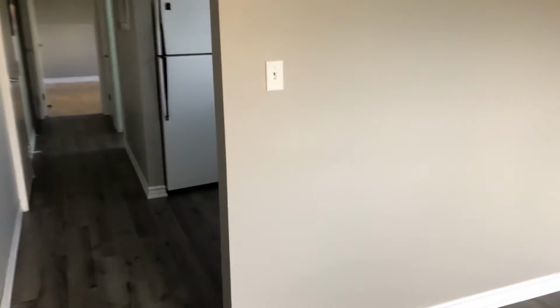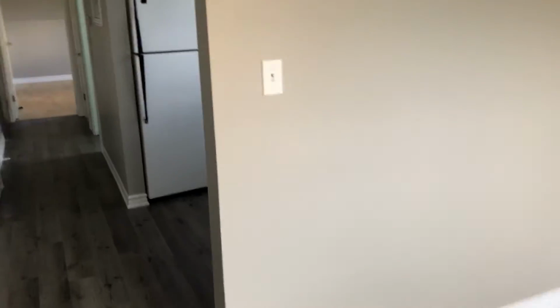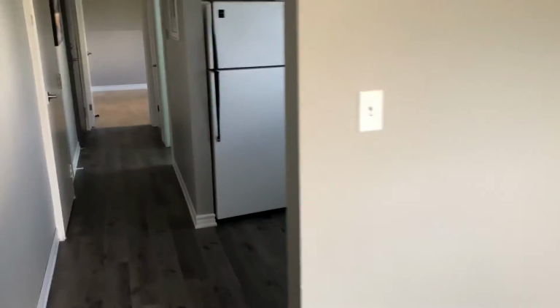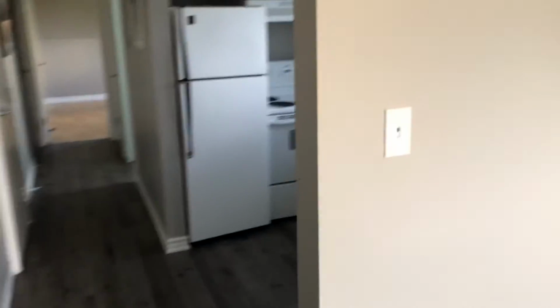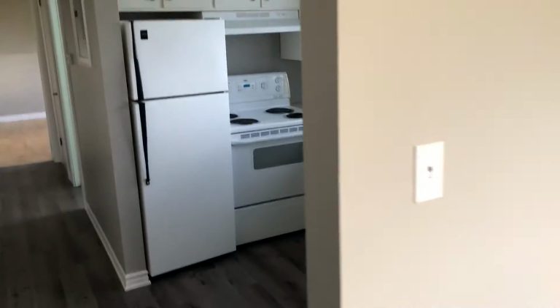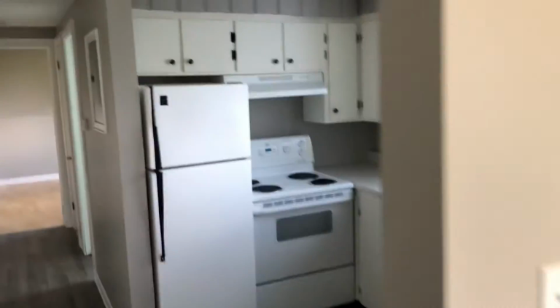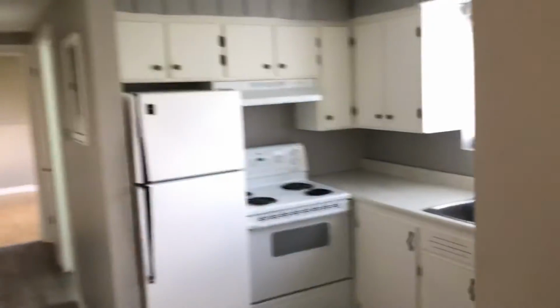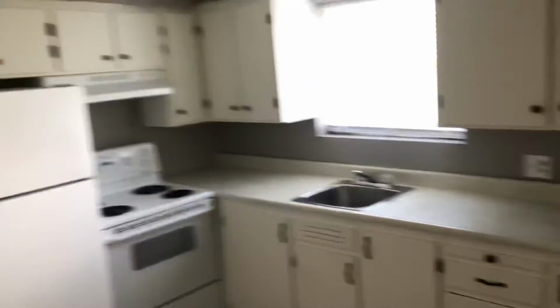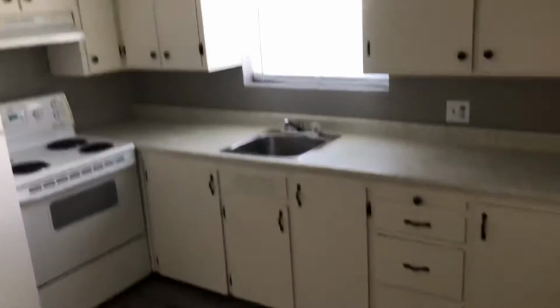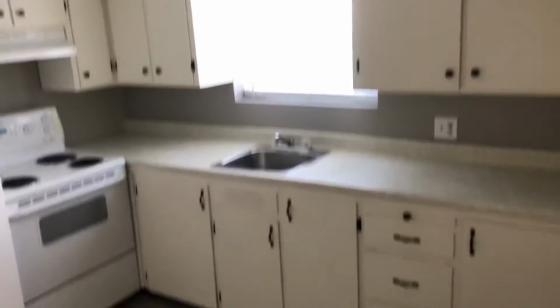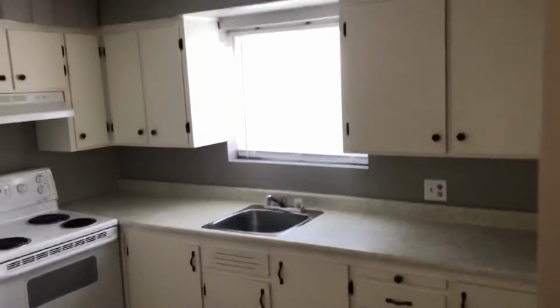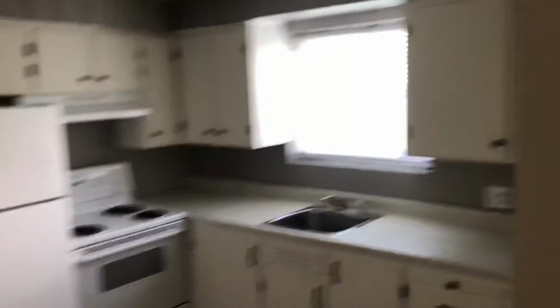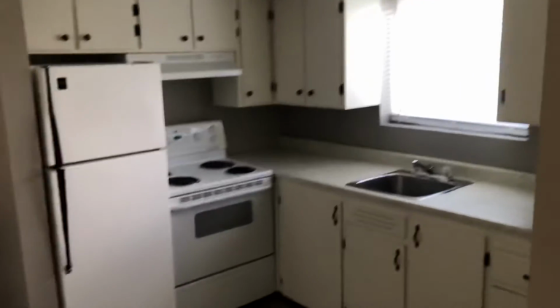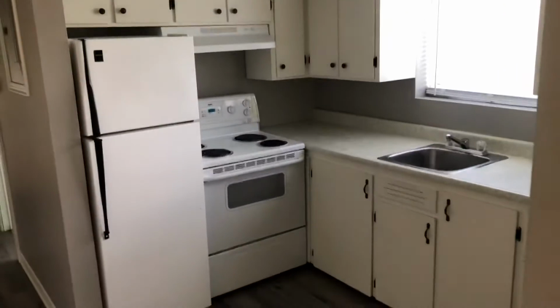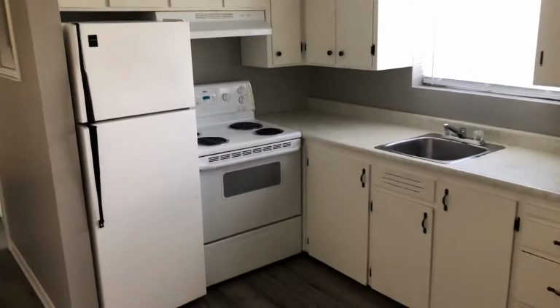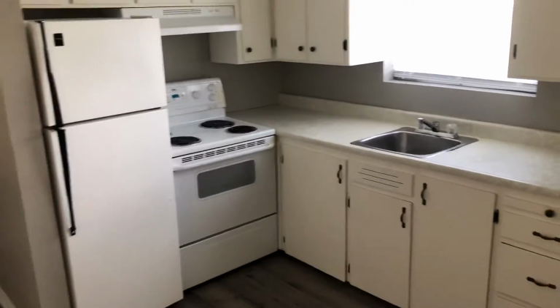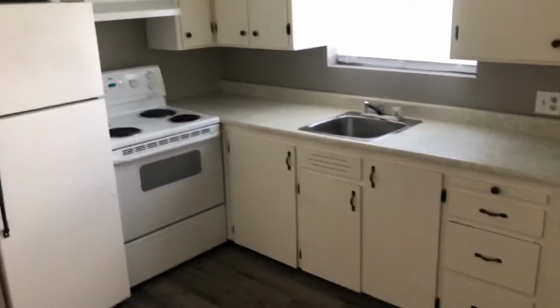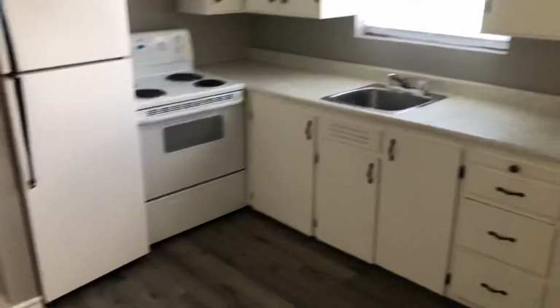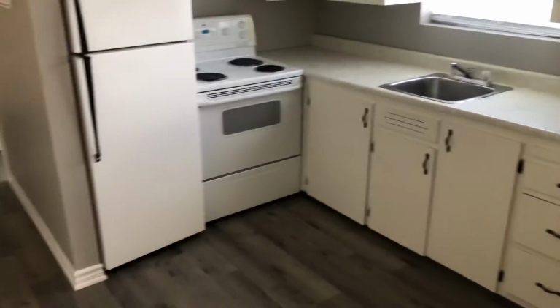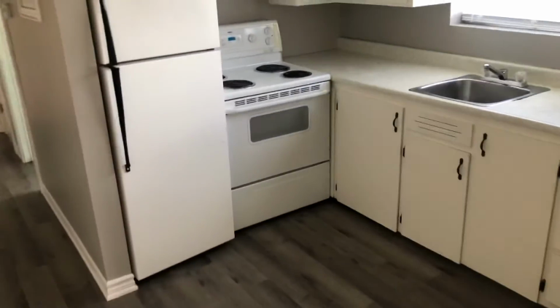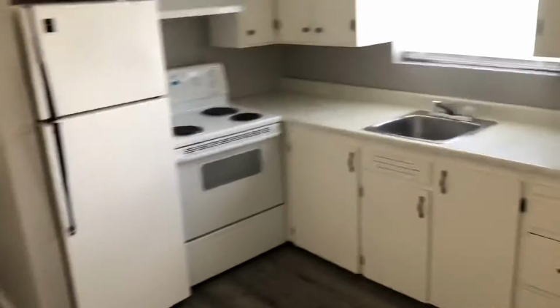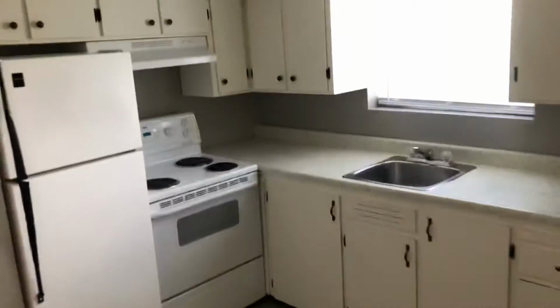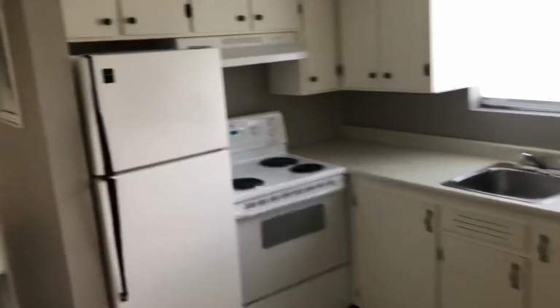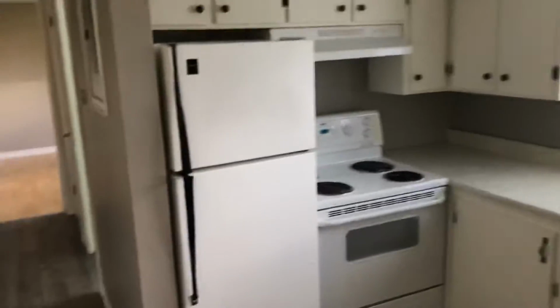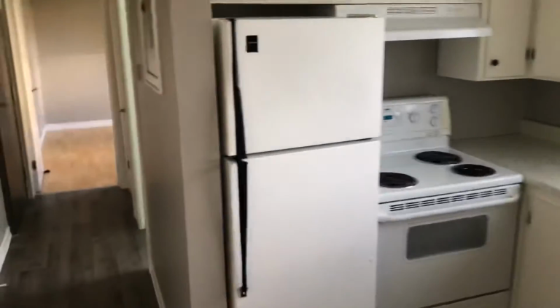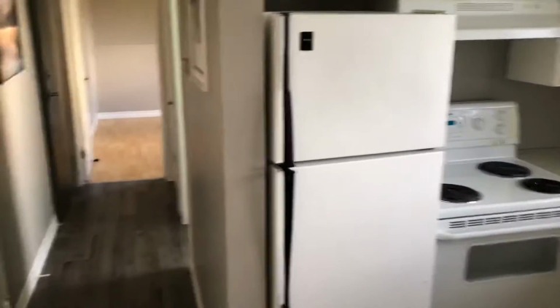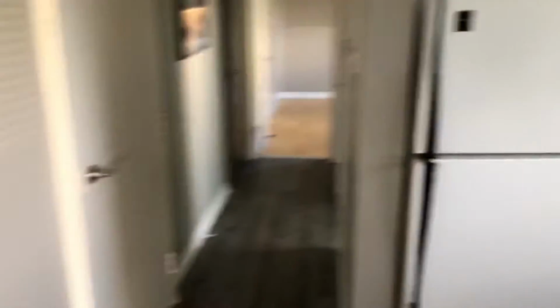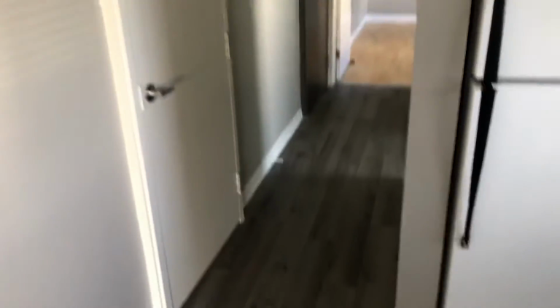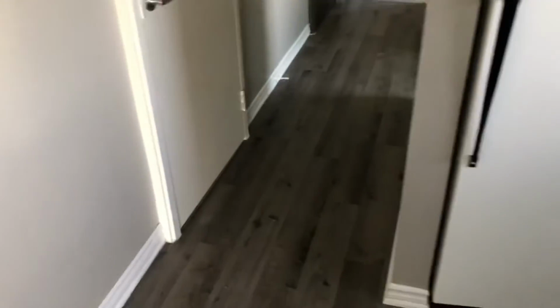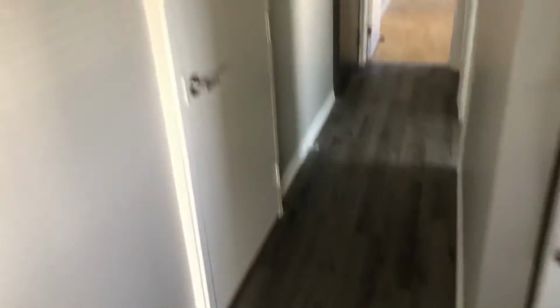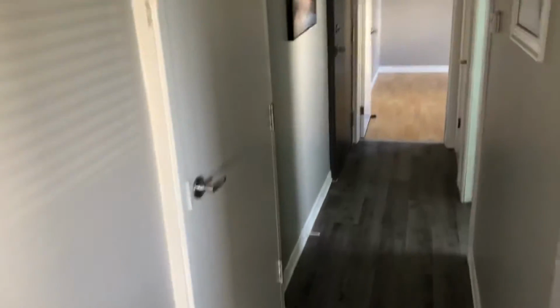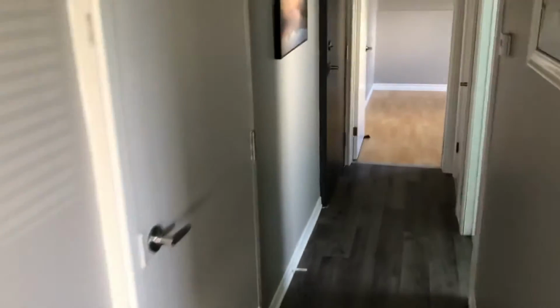From there we move into the kitchen — again, lots of natural light. Fridge and stove. There's not a single light on but it's very bright, as you can tell. And again, more solid surface floors.